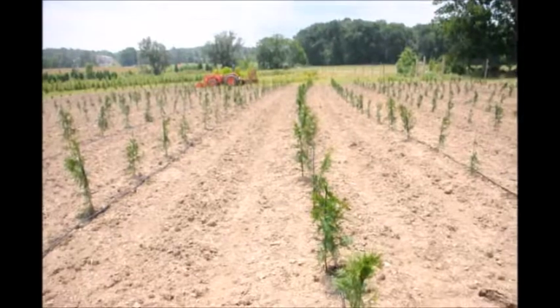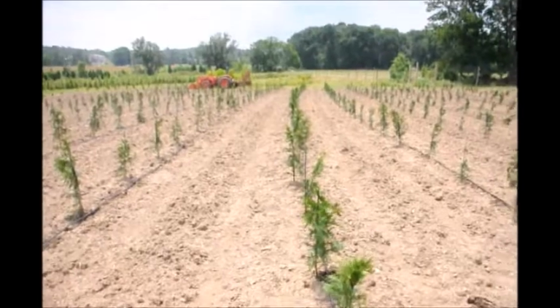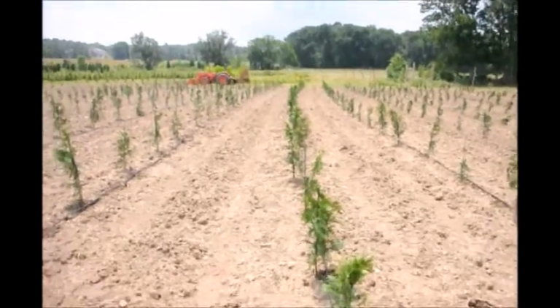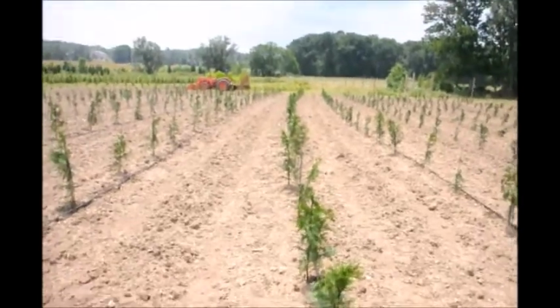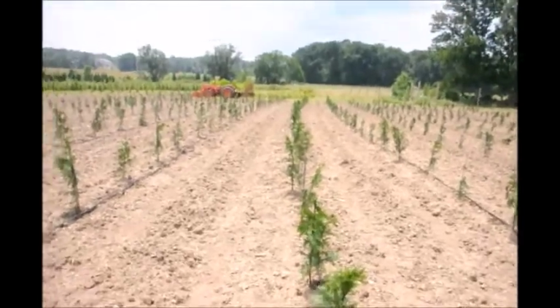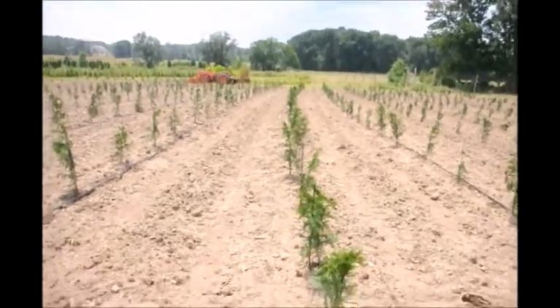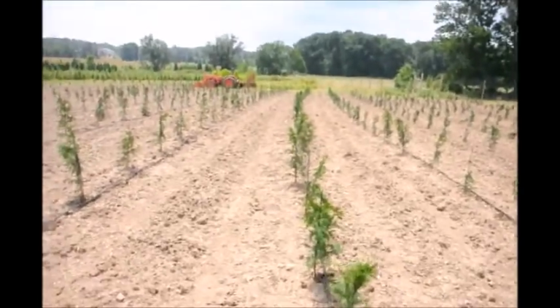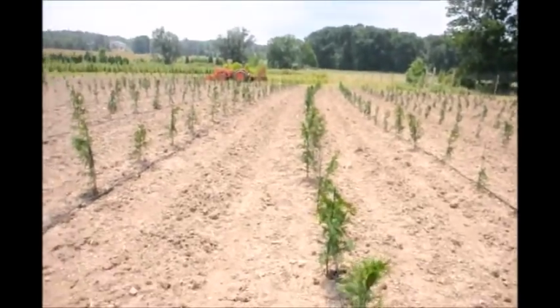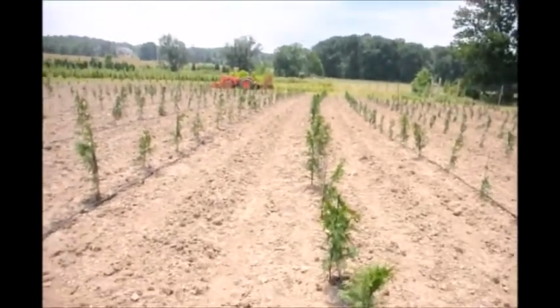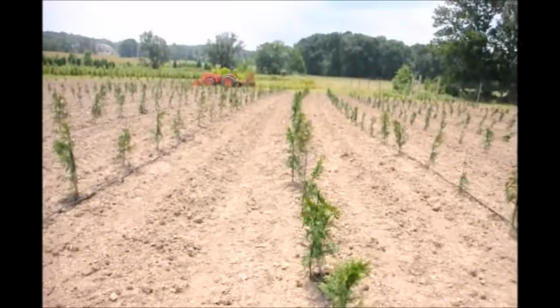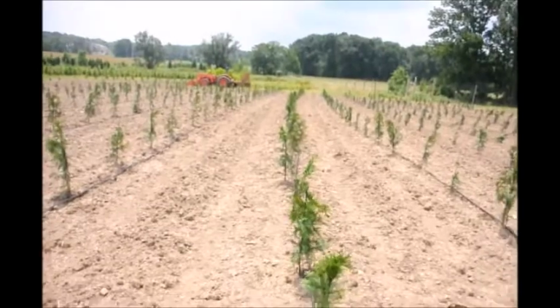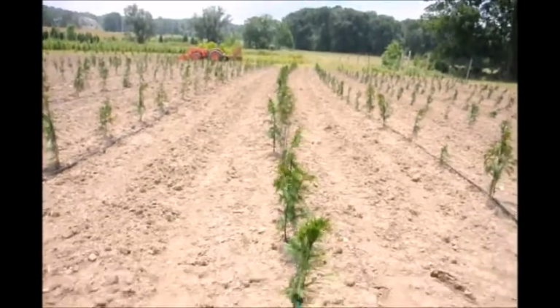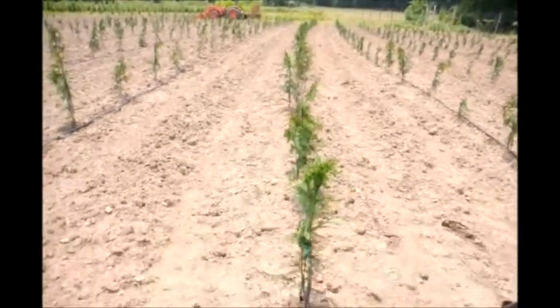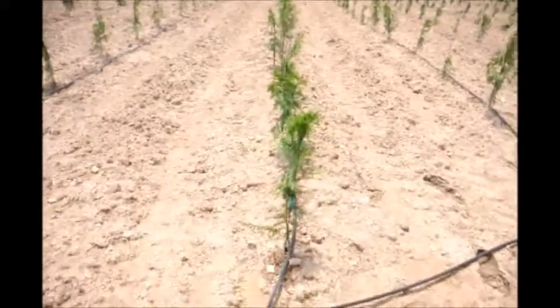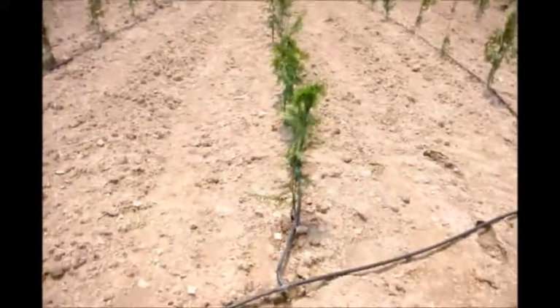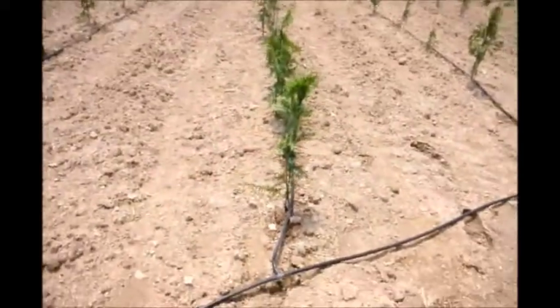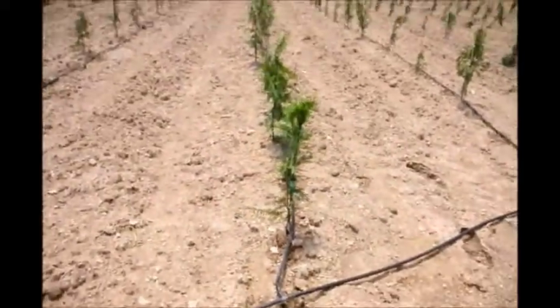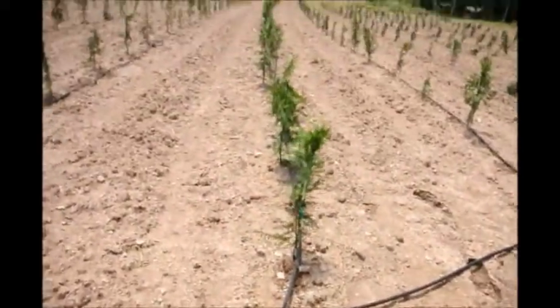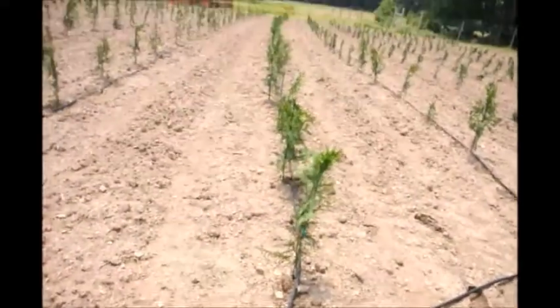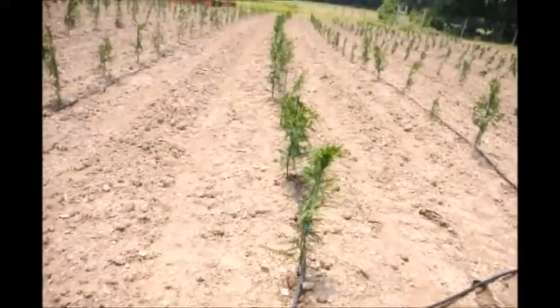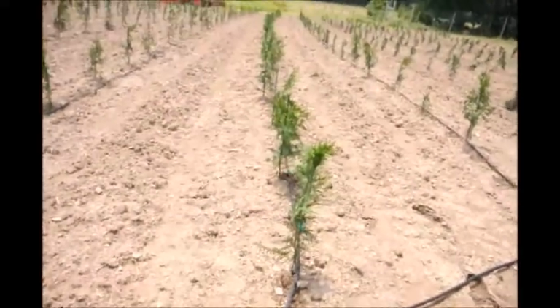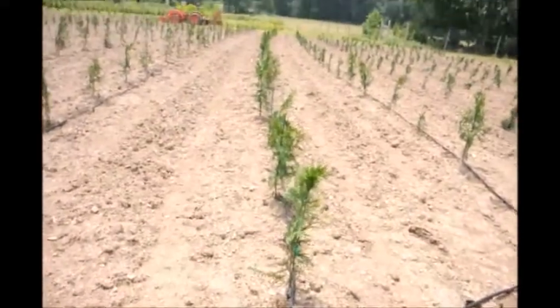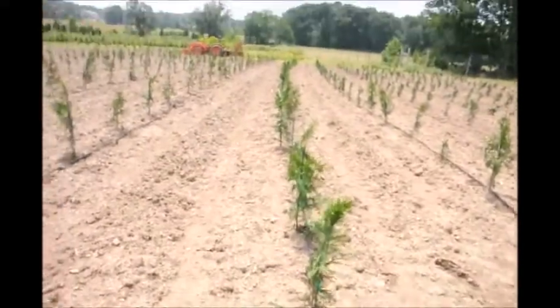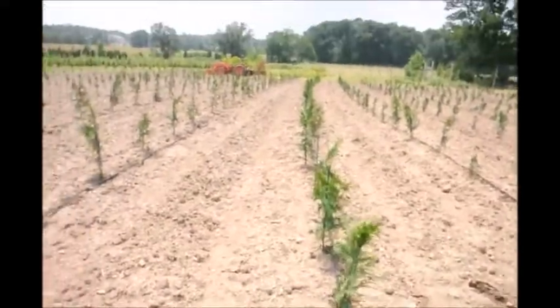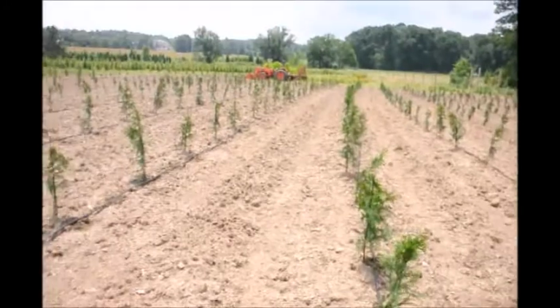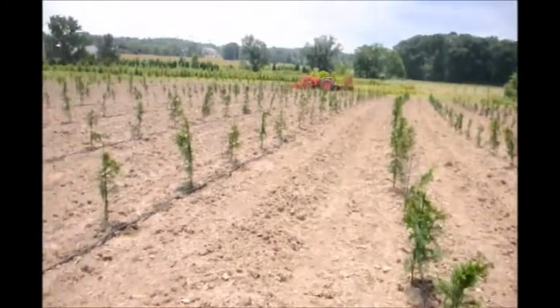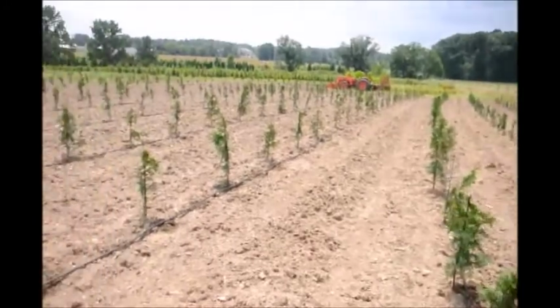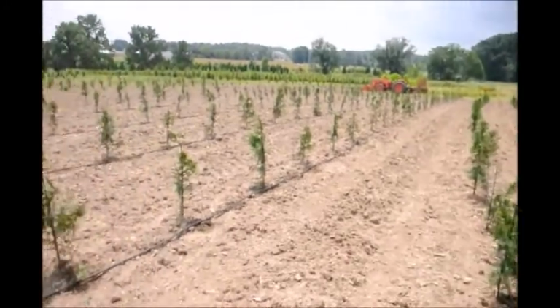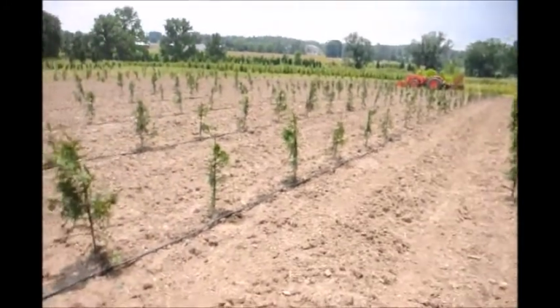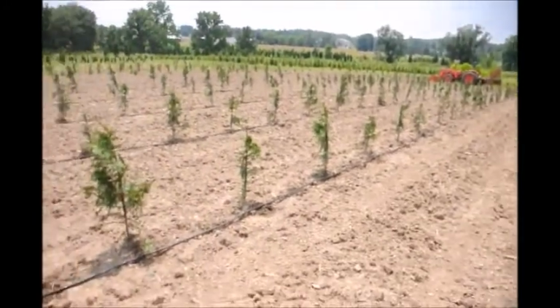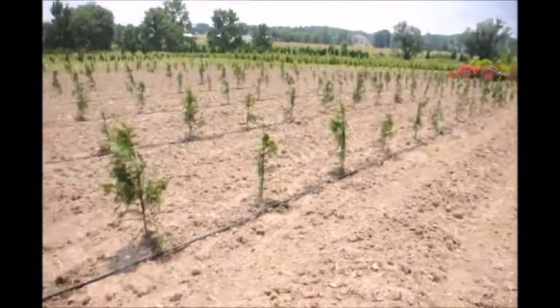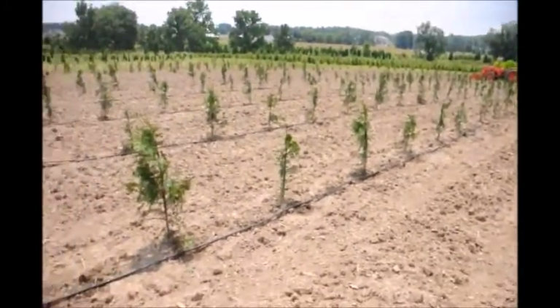This is a block of arborvitae we just planted here at Highland Hill Farm. These were liners that we put out in the field — they were about 24 inches tall. It's a Thuja plicata type of arborvitae.